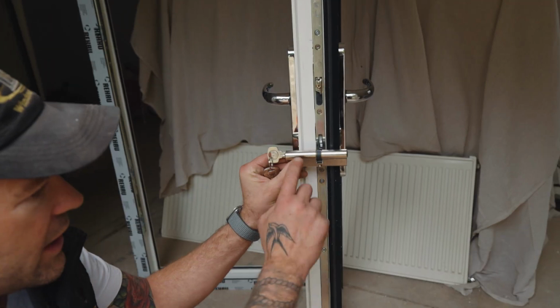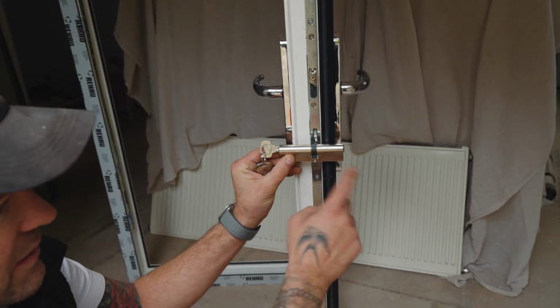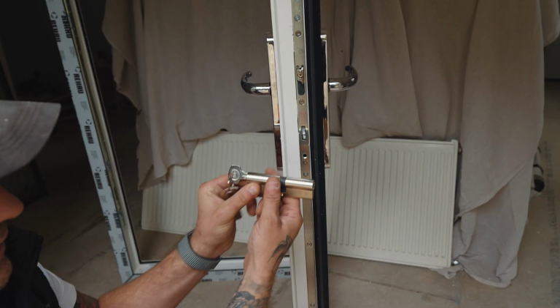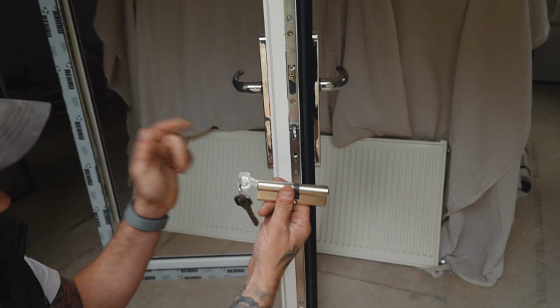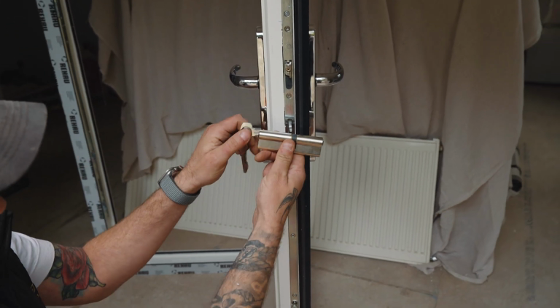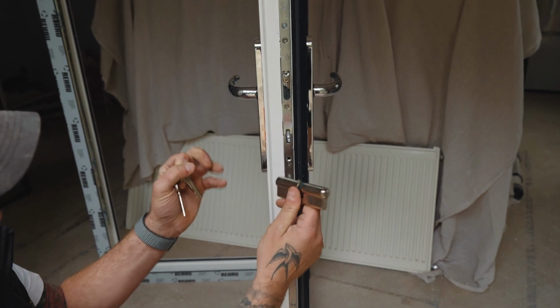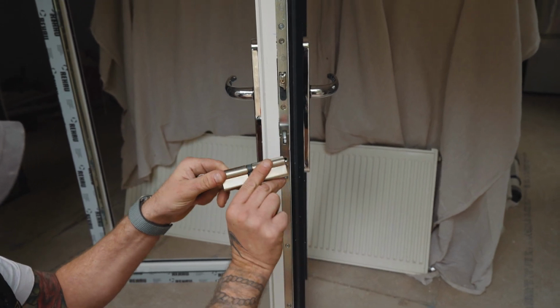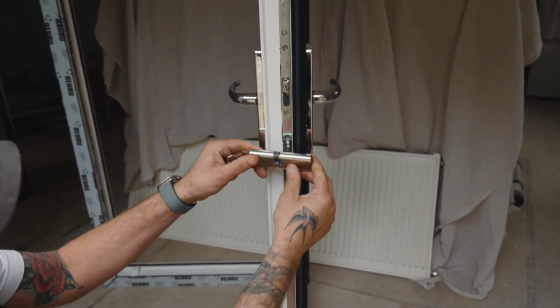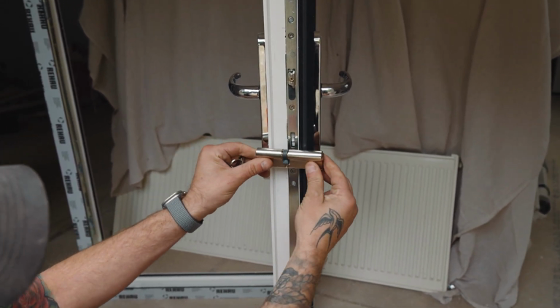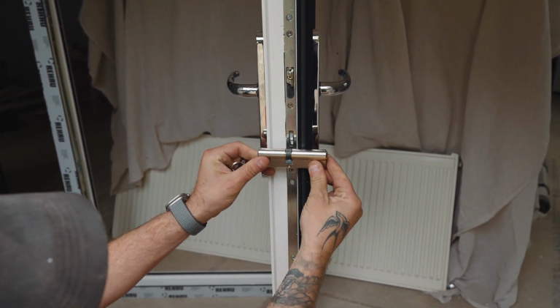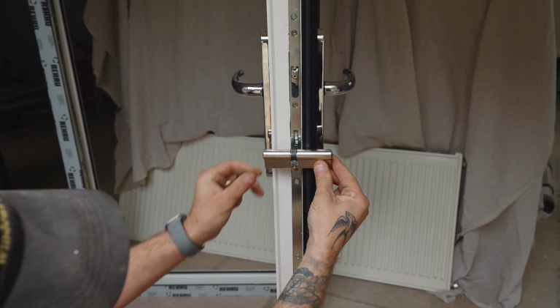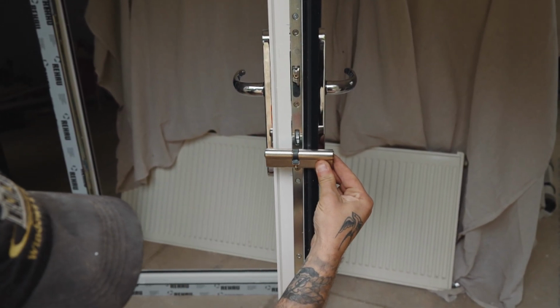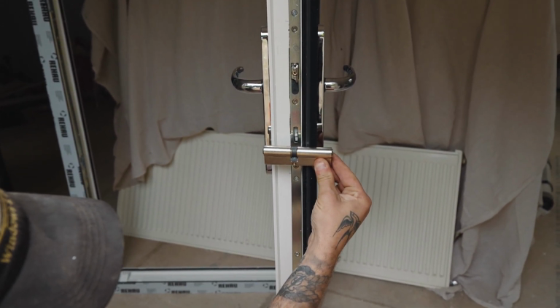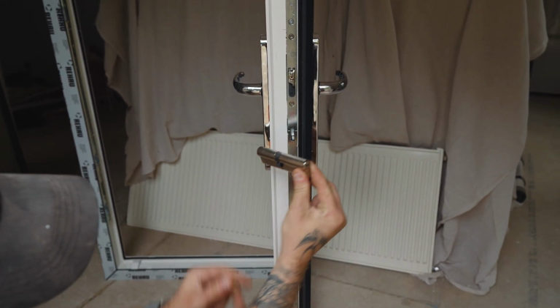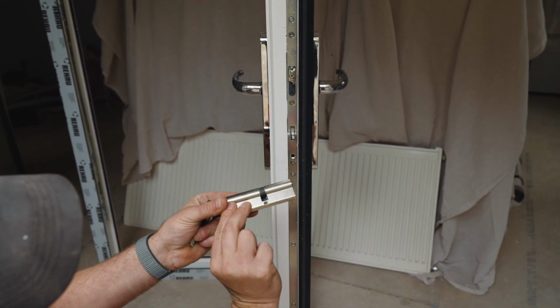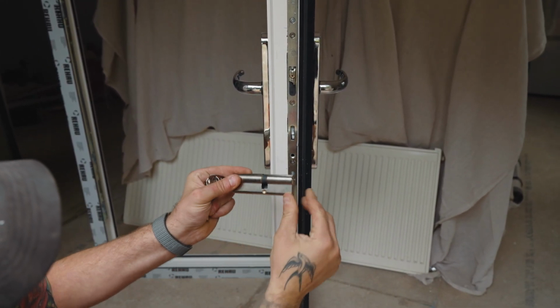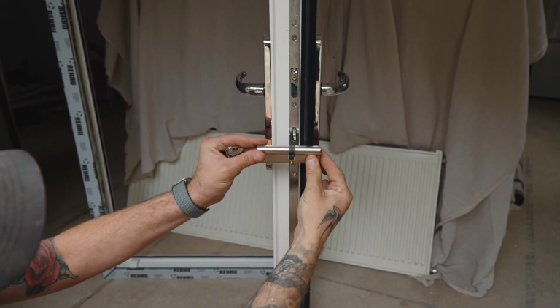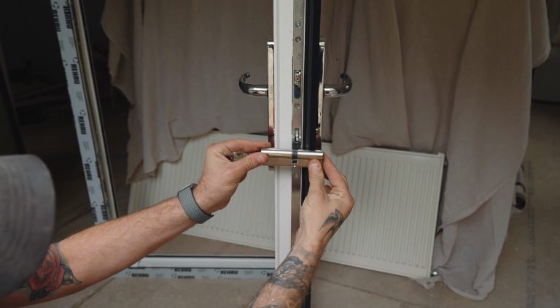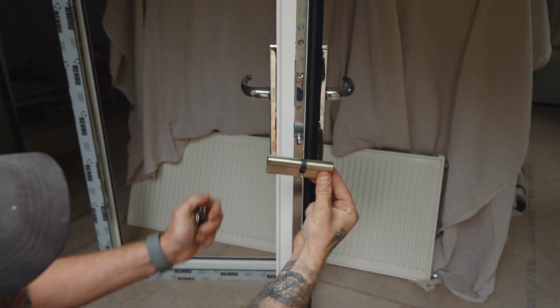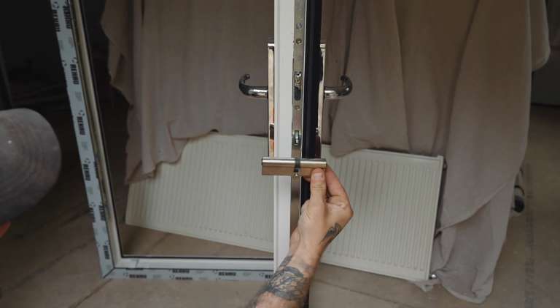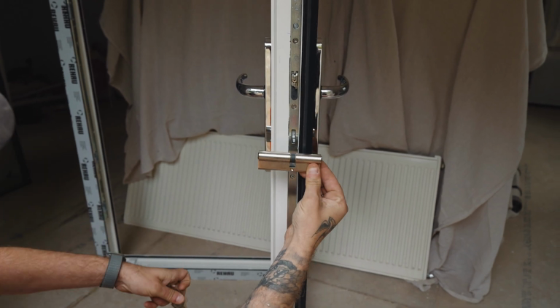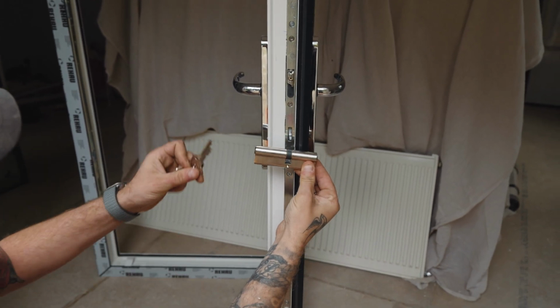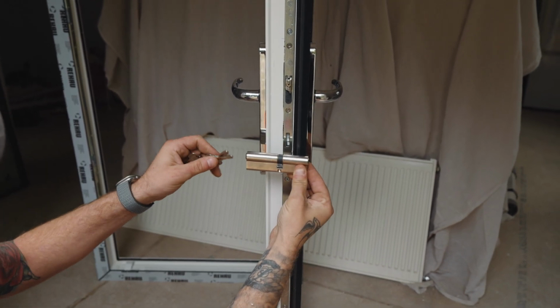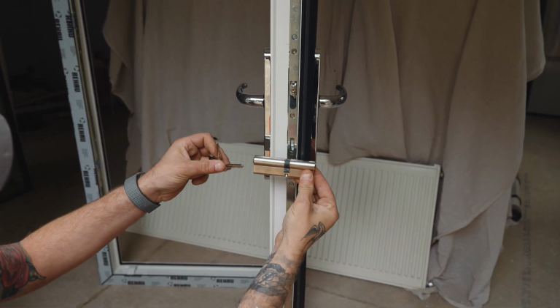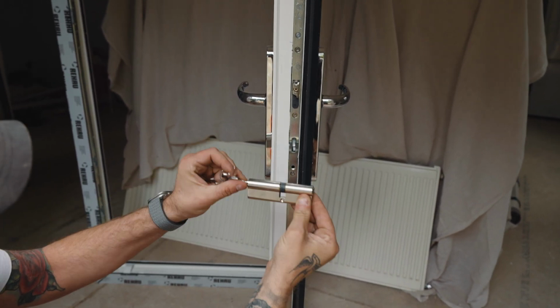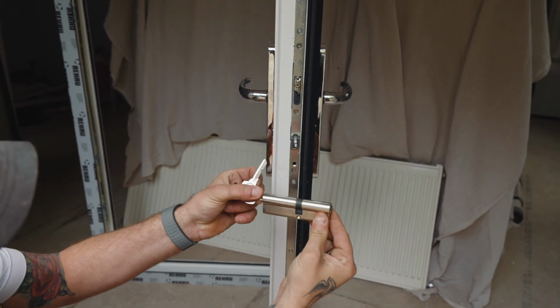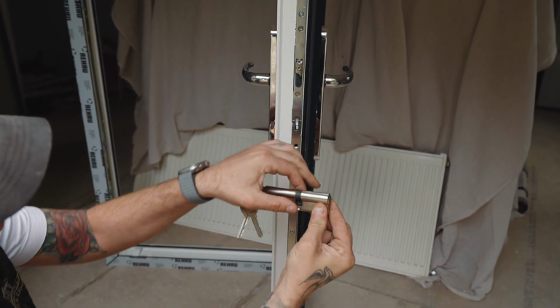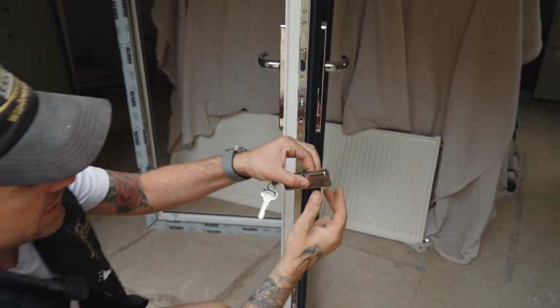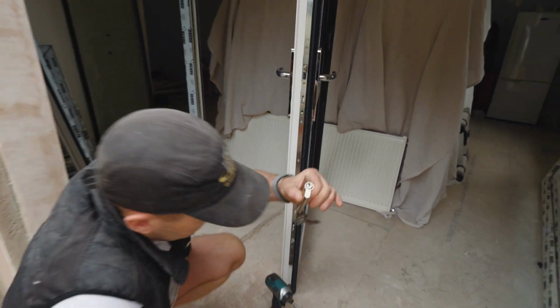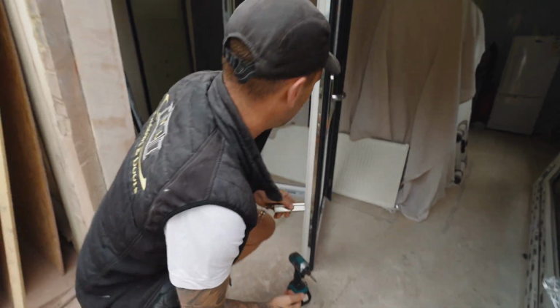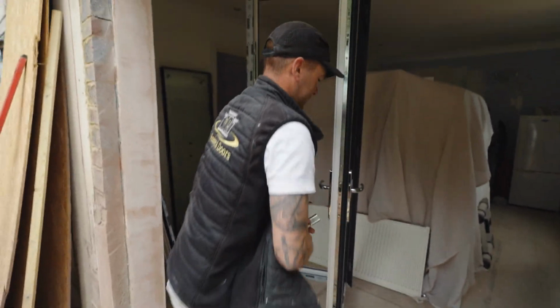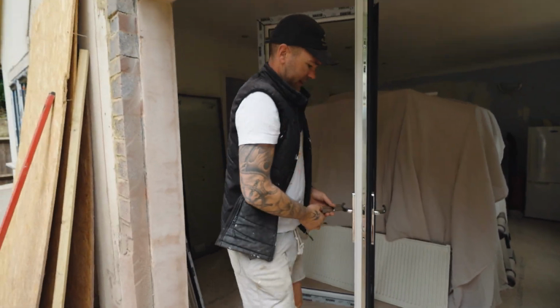I know this is the right way because obviously I had the keys in this way, but sometimes you might try and put it in that way and it's not going to fit. So you need to make sure you've got it around the right way. Put the key in the door and locate it, then slide this back in.